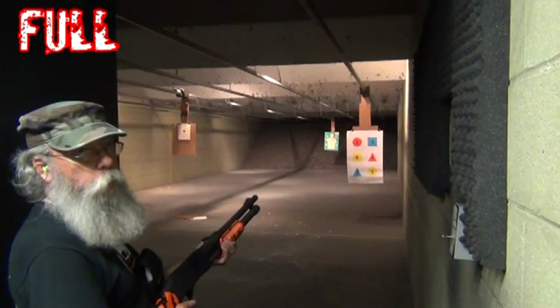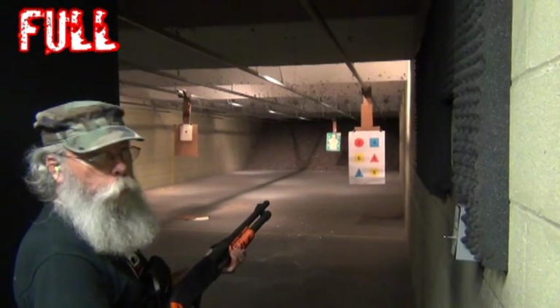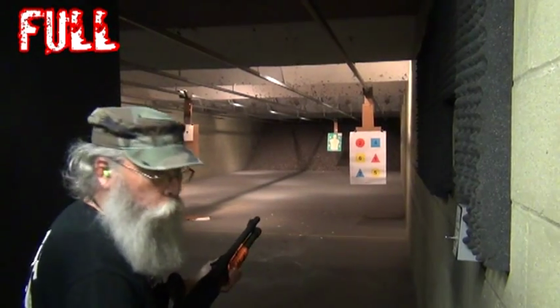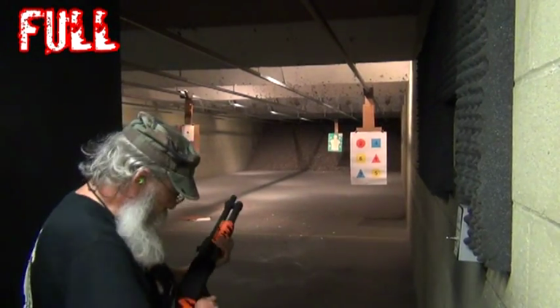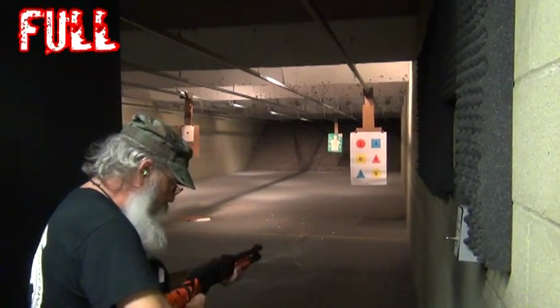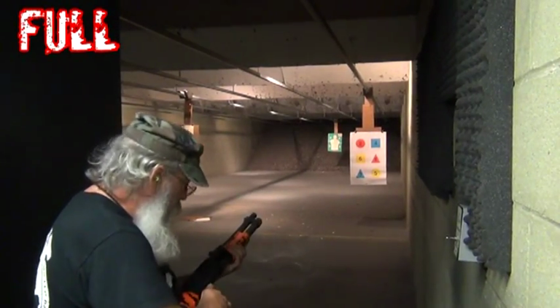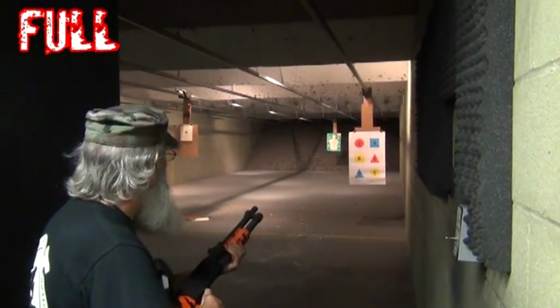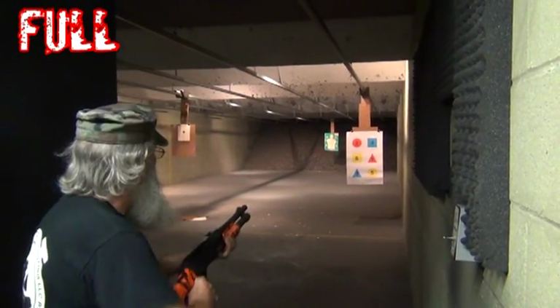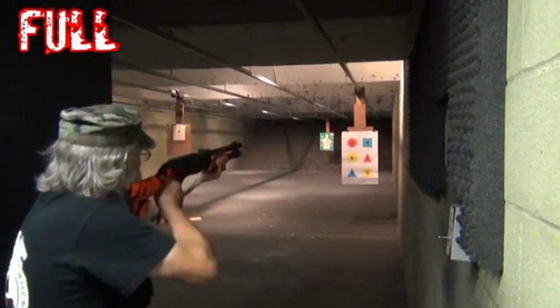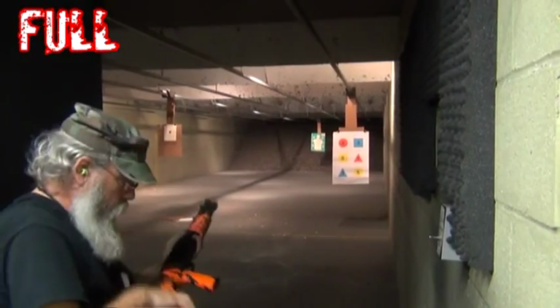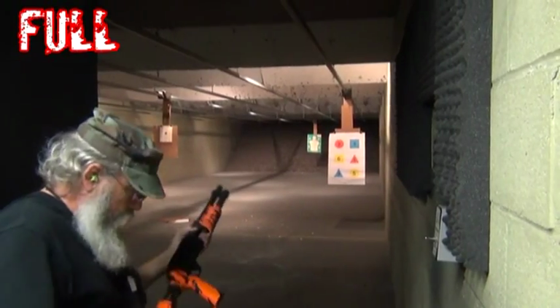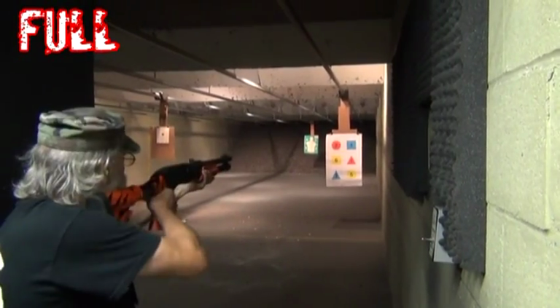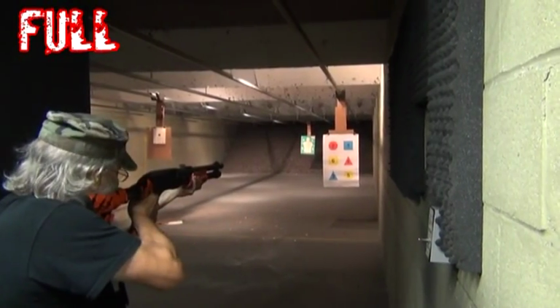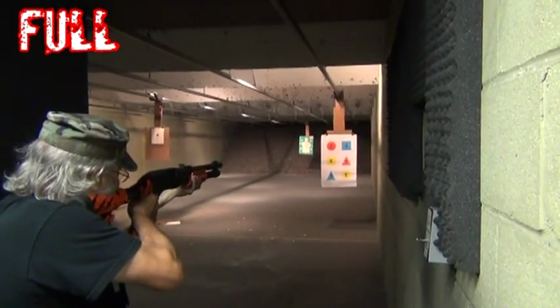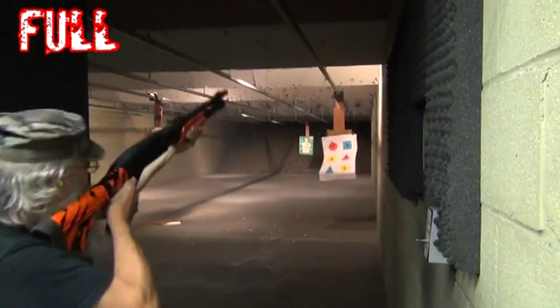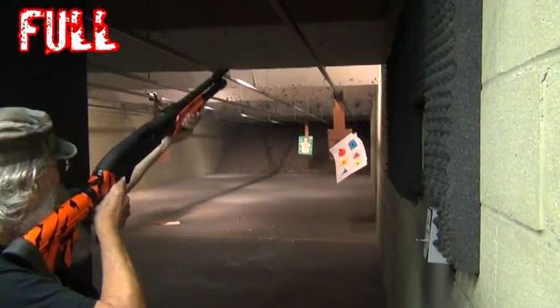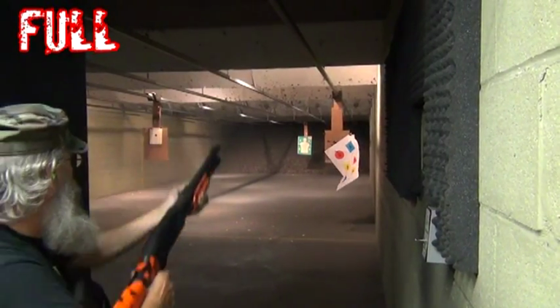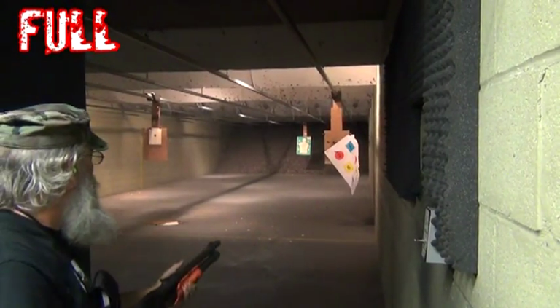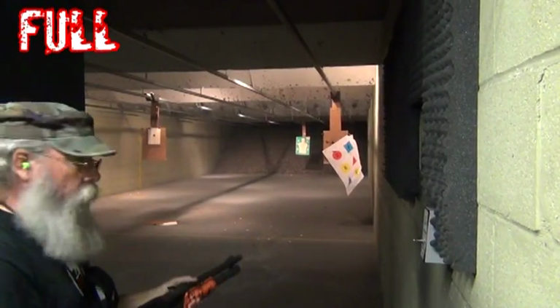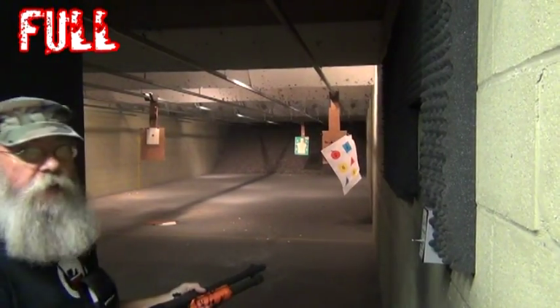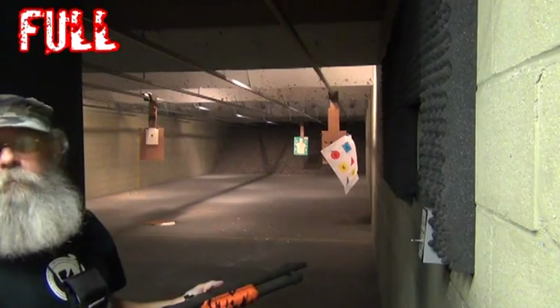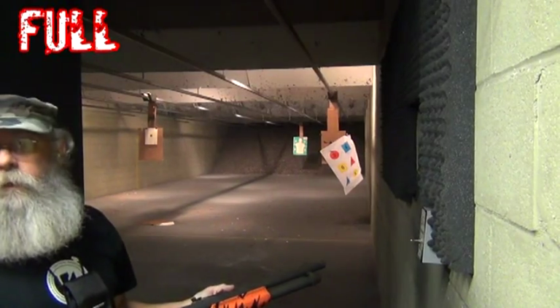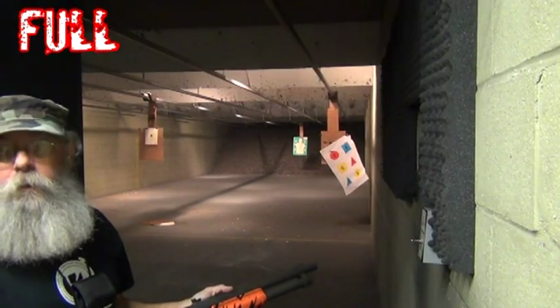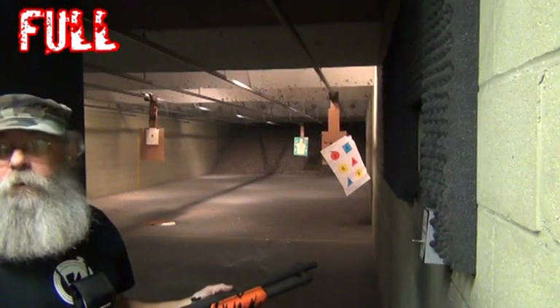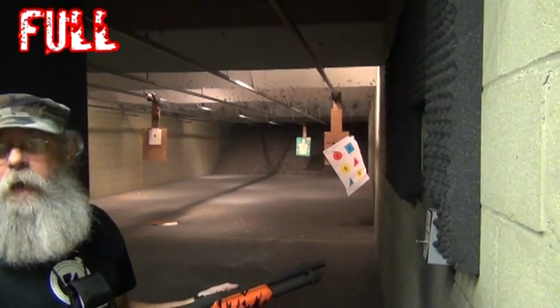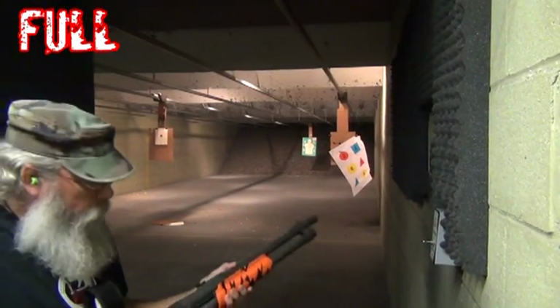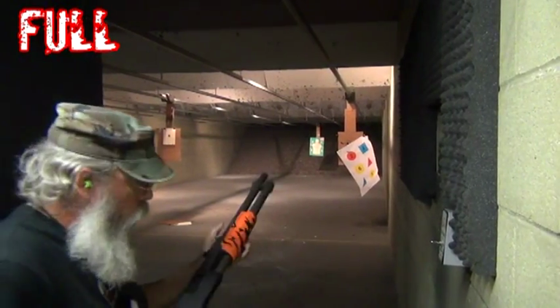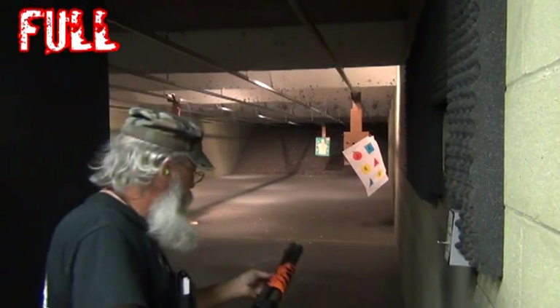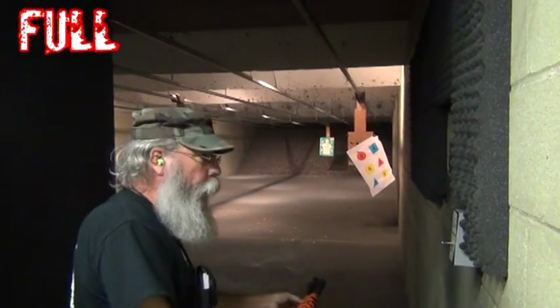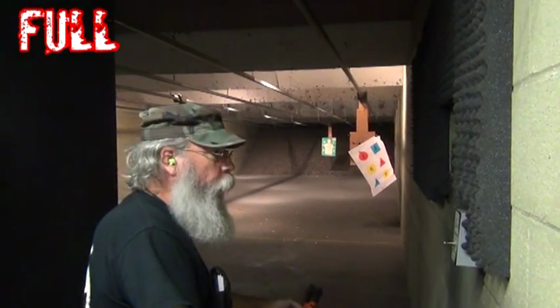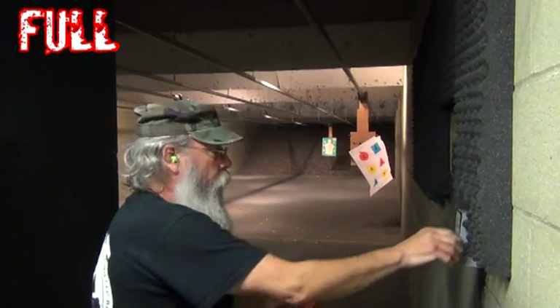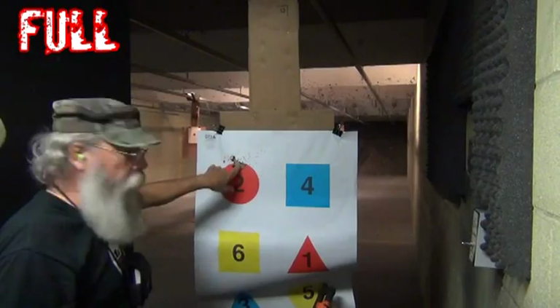We're going to start out with the full full, number two. That's tight, buddy. That is tight. Oh shit, look at that.